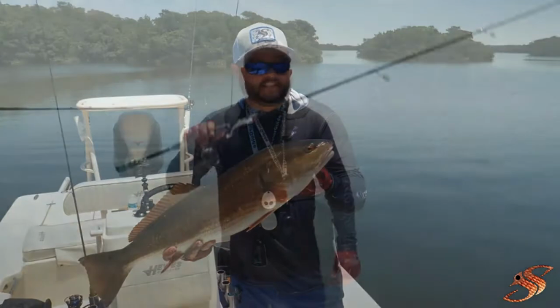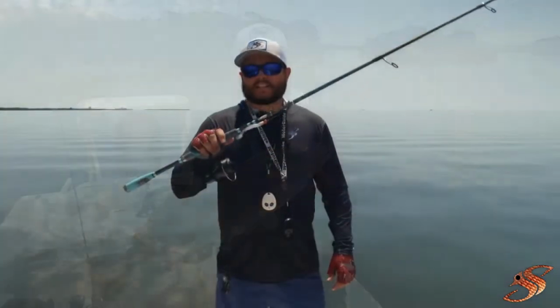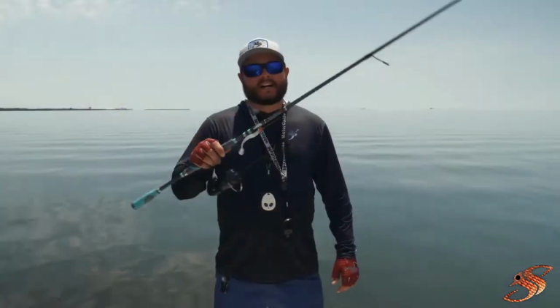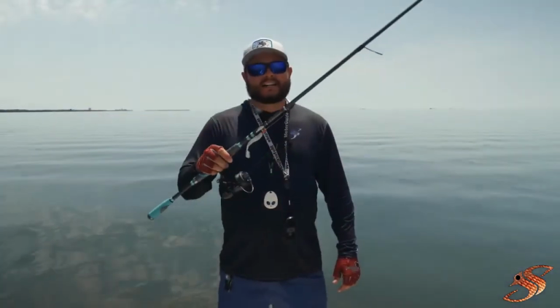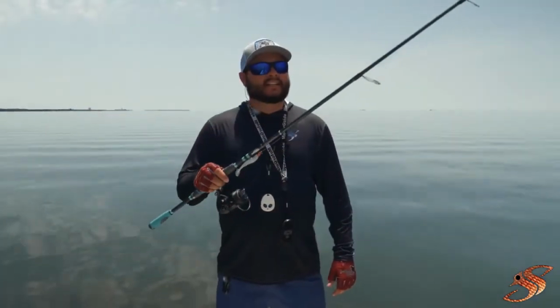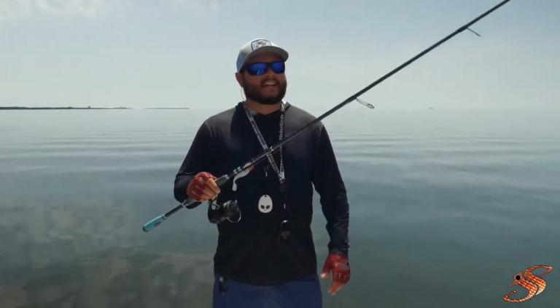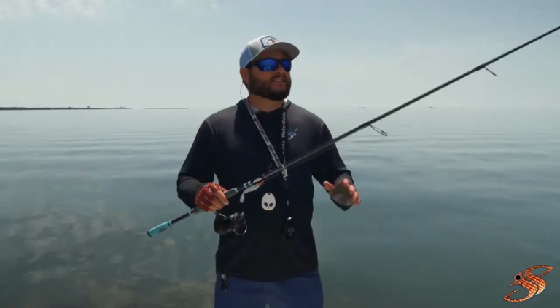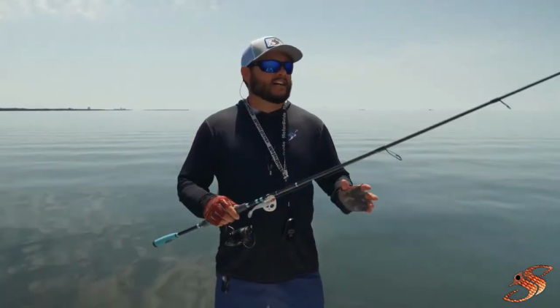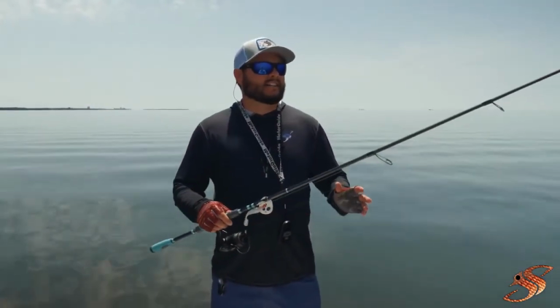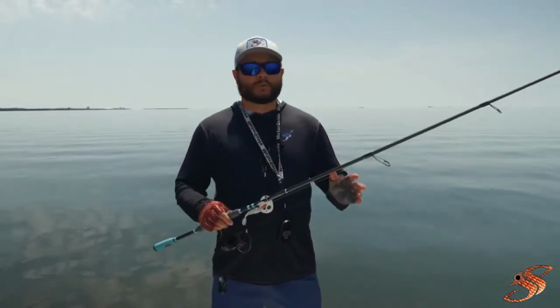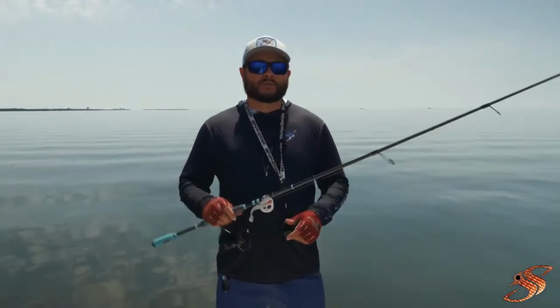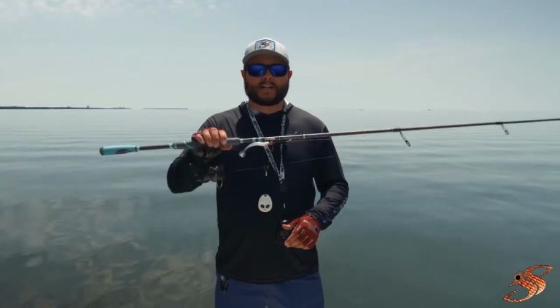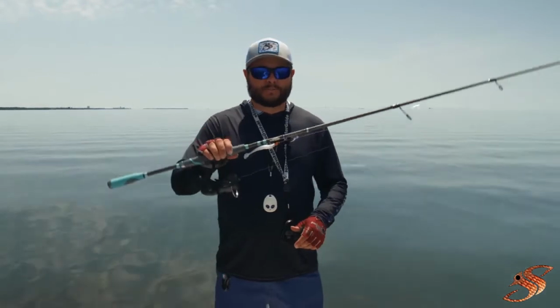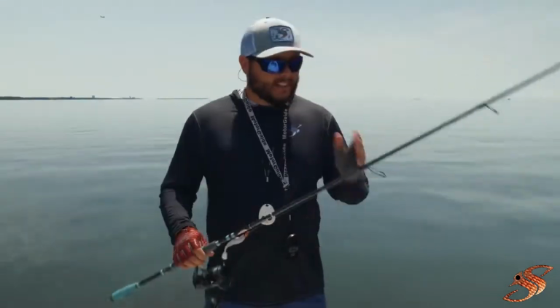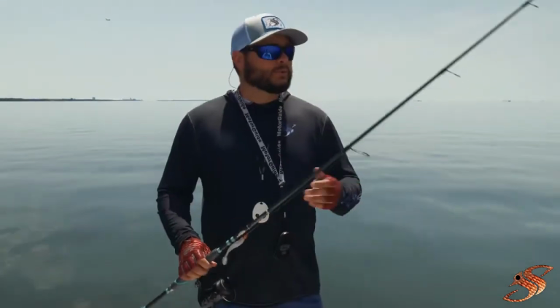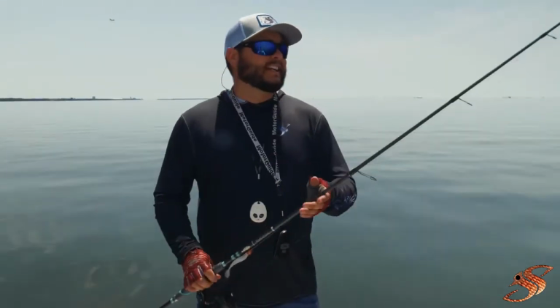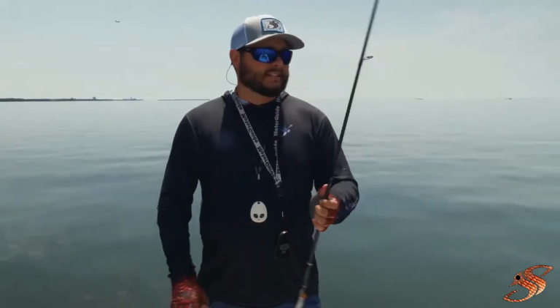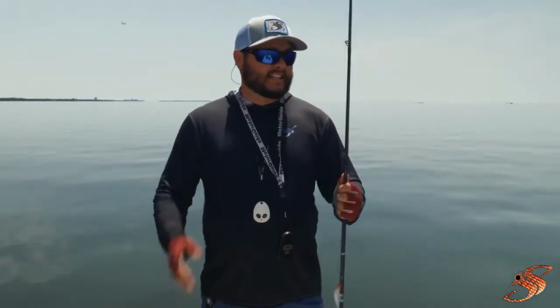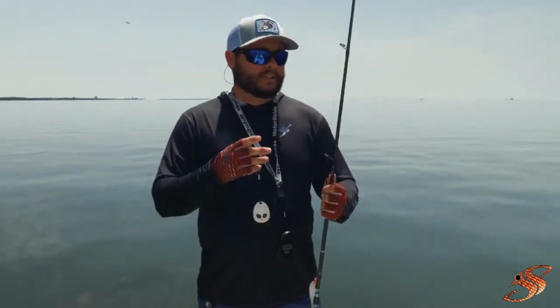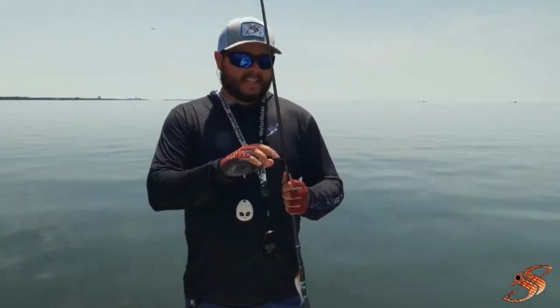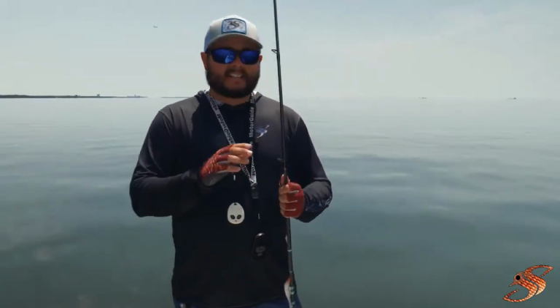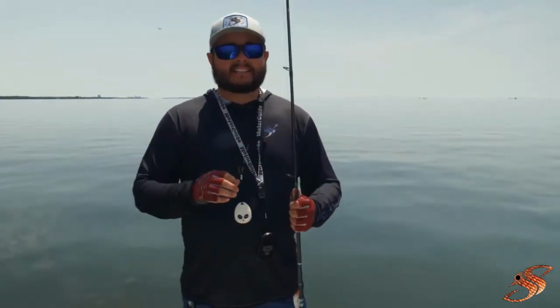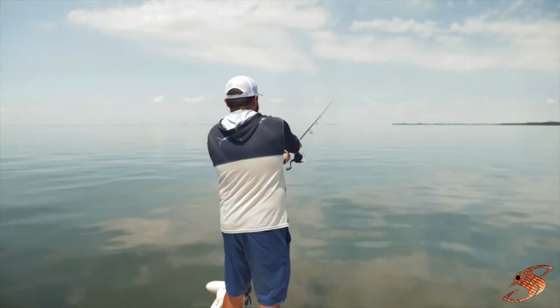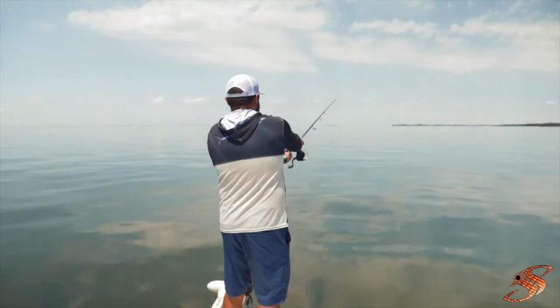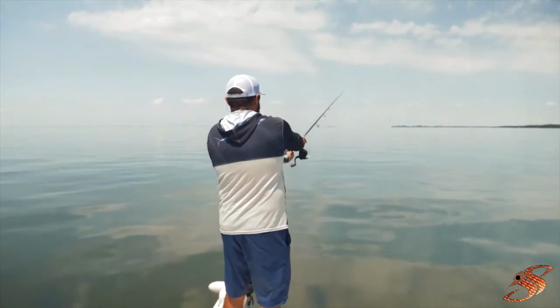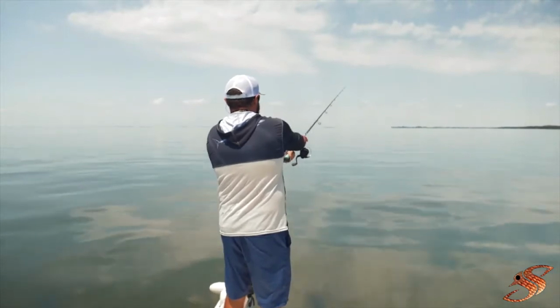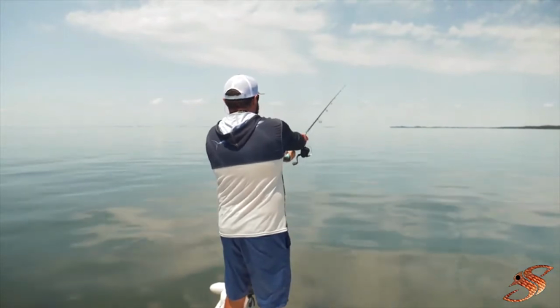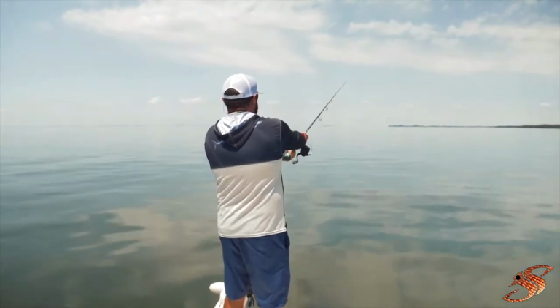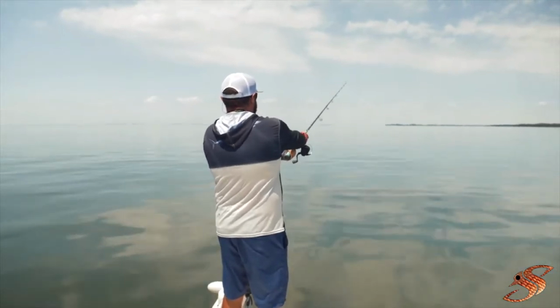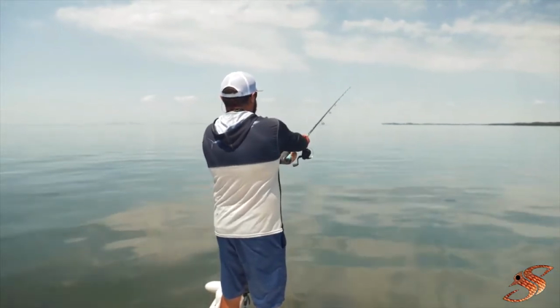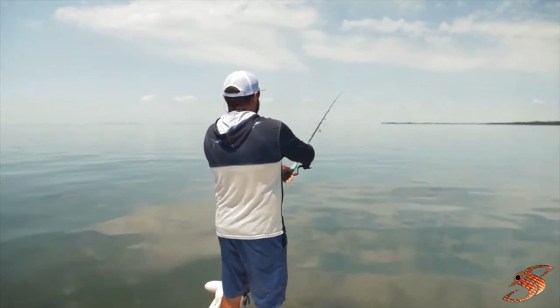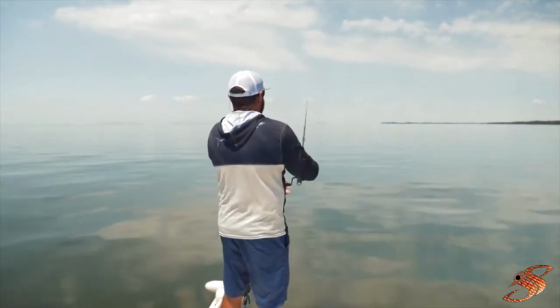This particular rod has been a very fine tool to use in my arsenal. Another really cool thing that I like about this is they use the Keegan guides, so you're going to get further casts and of course it's going to help prevent those nasty wind knots.